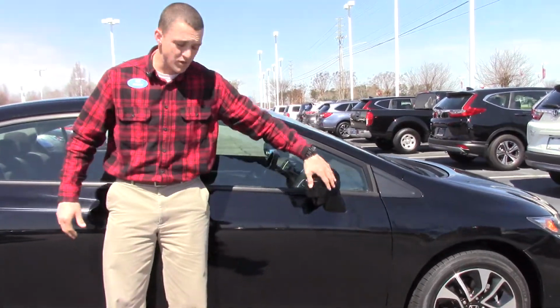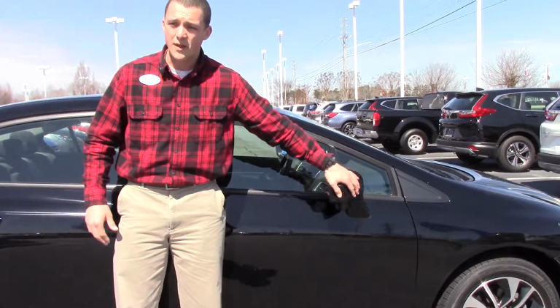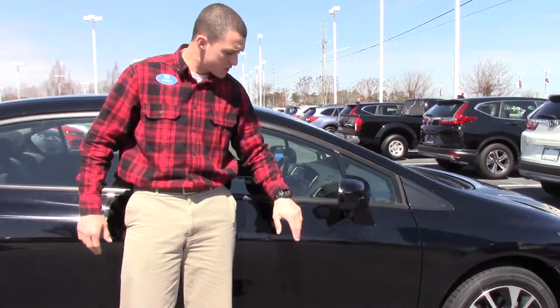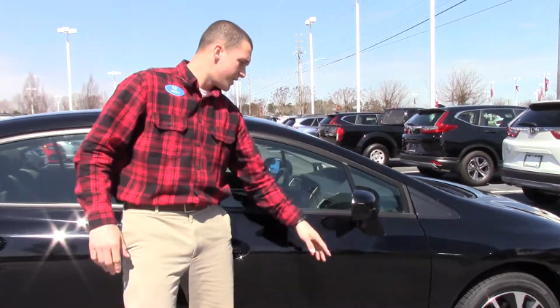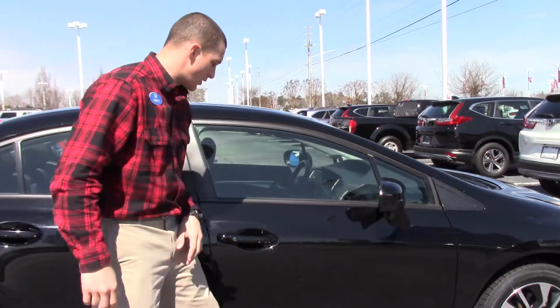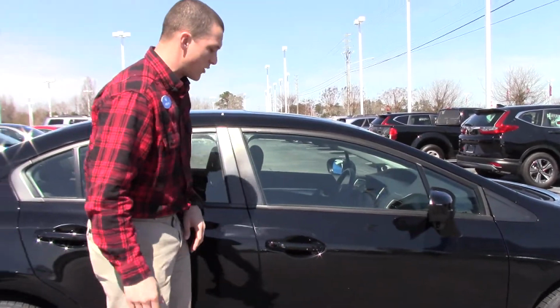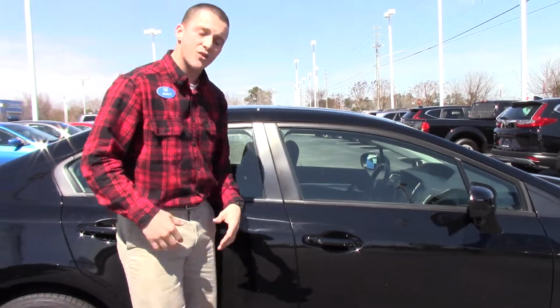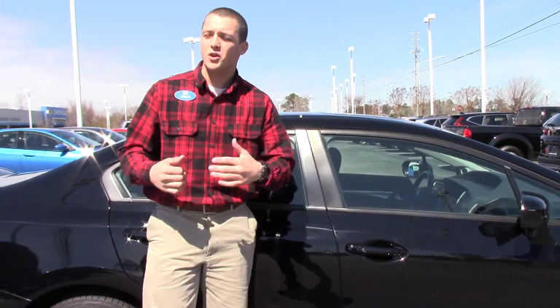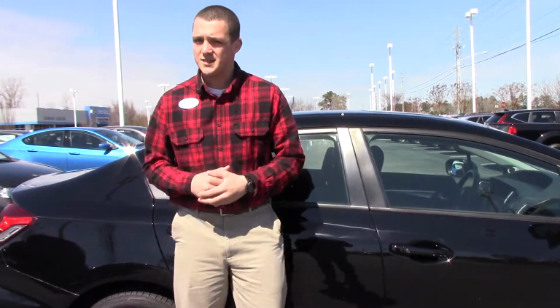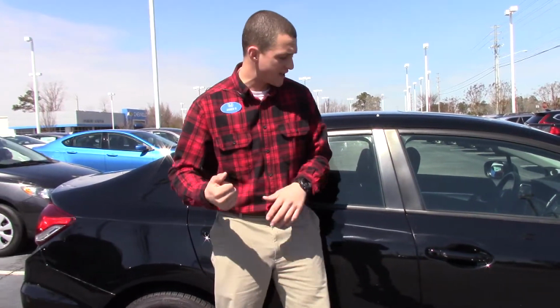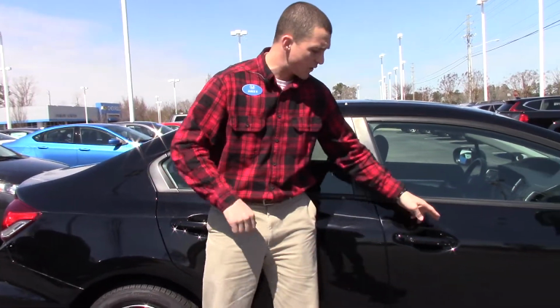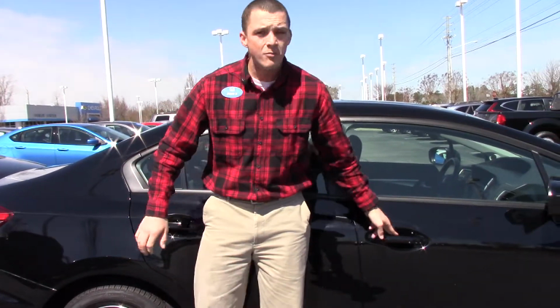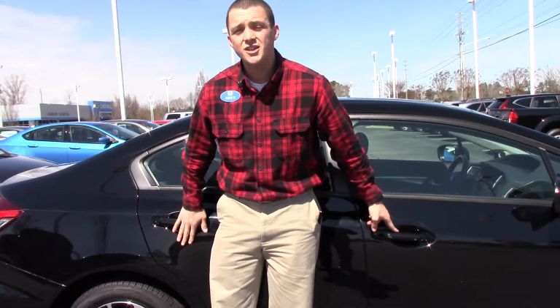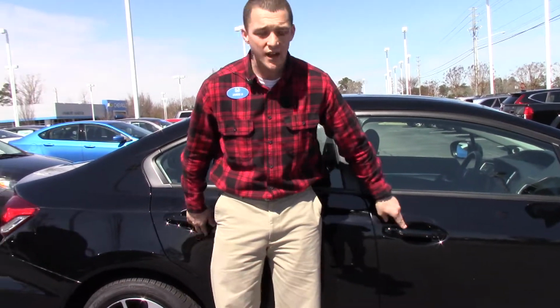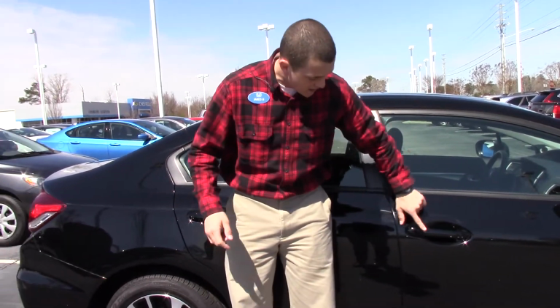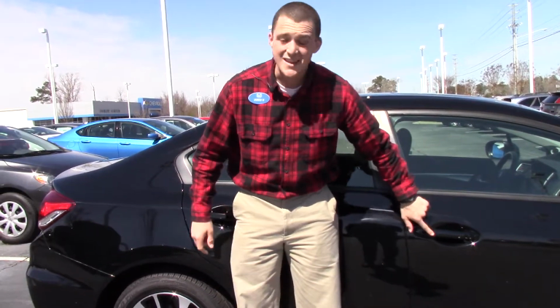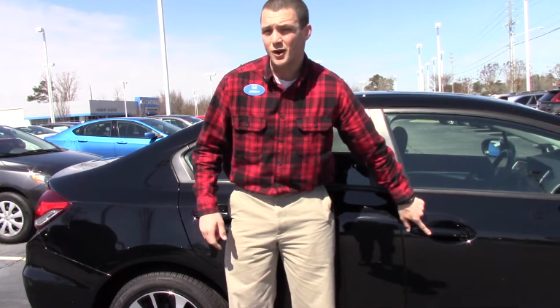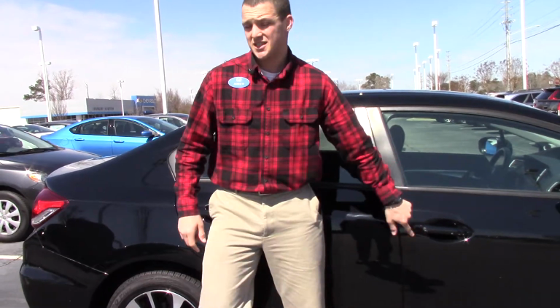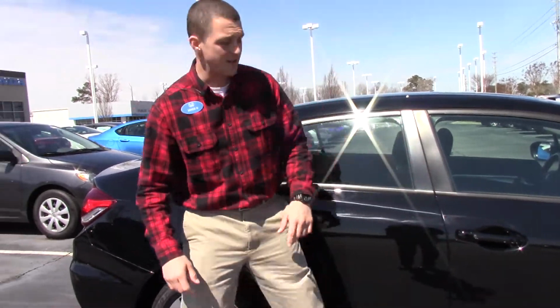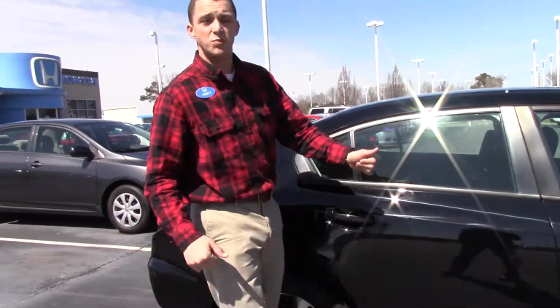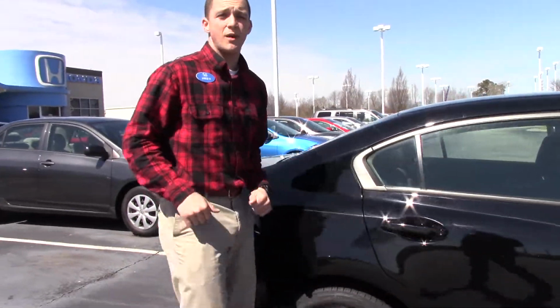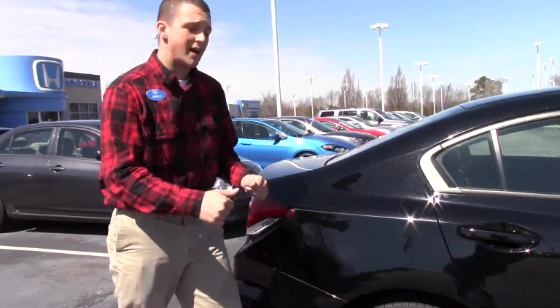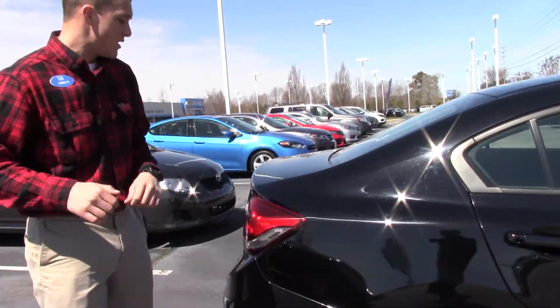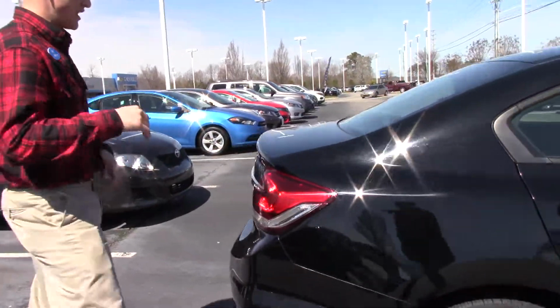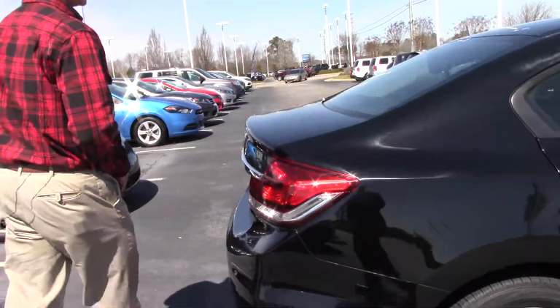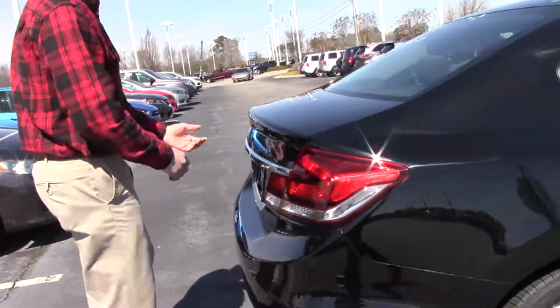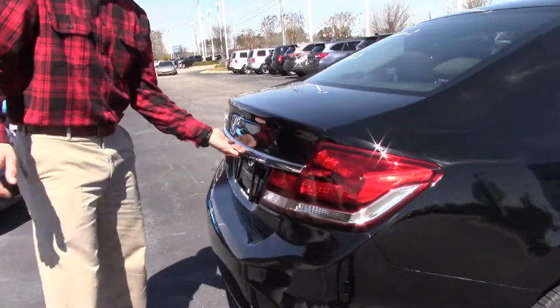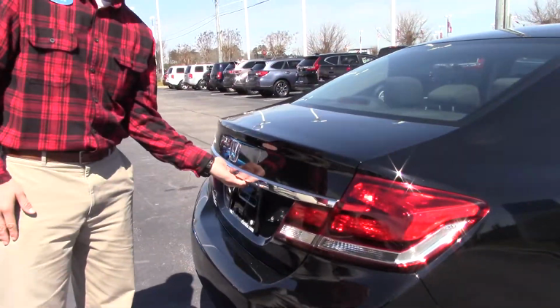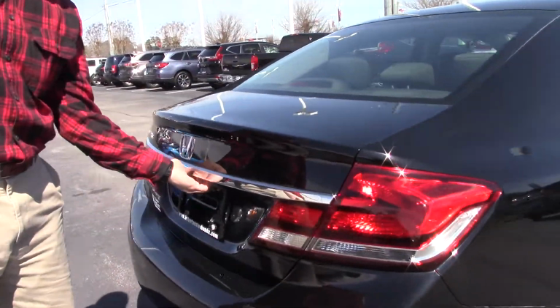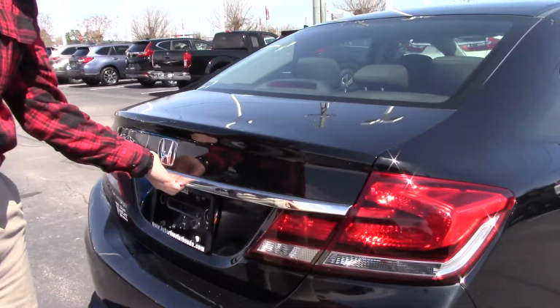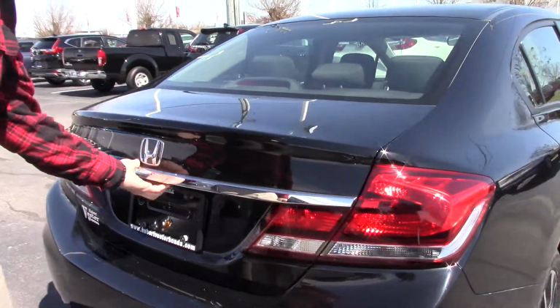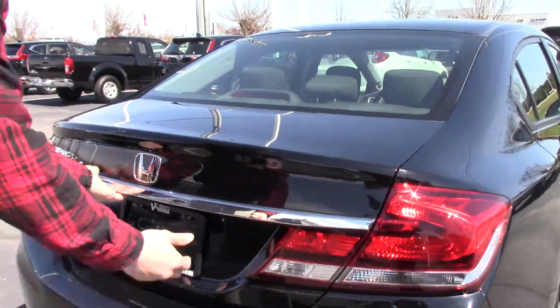Break-away mirrors with the Honda Lane Watch camera on there — great for your blind spot when getting over. Body-colored door handles, and it has the smart entry system right there. You just push that button to lock it, and reach your hand inside to unlock it, as long as you have that key fob in your pocket.